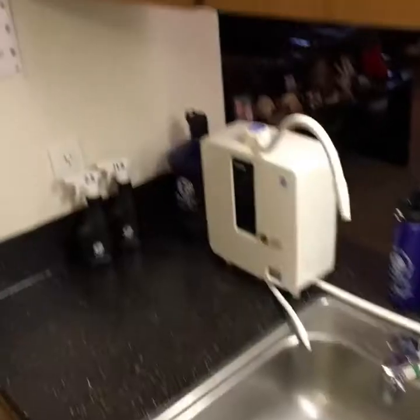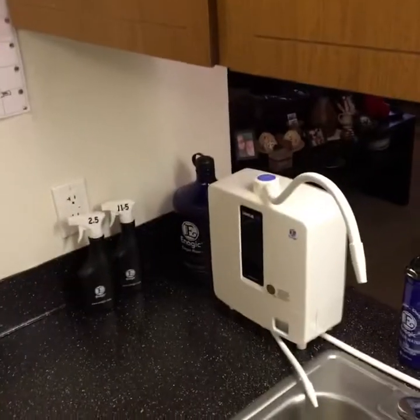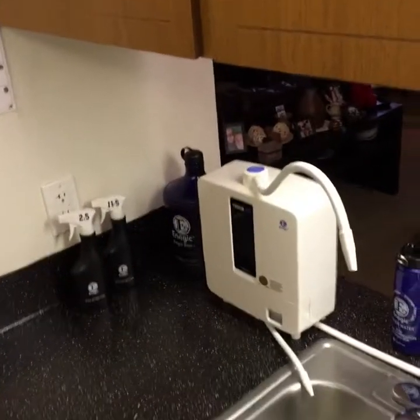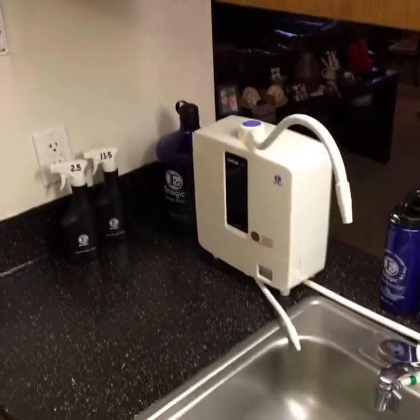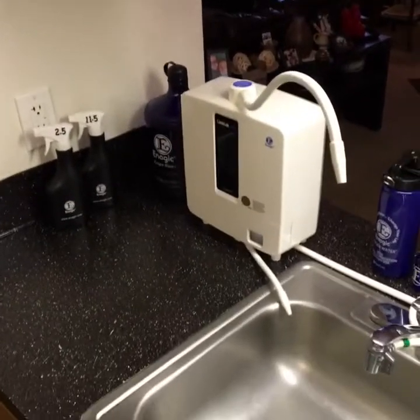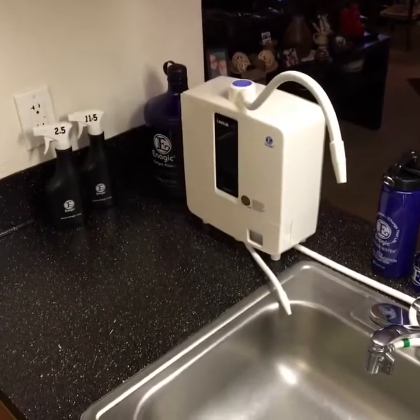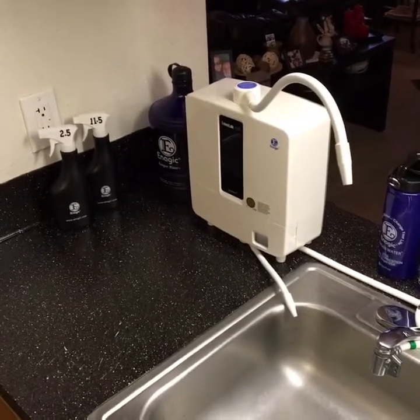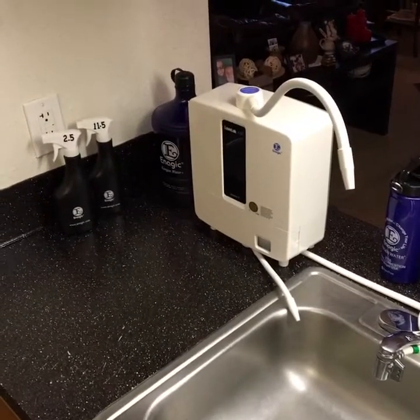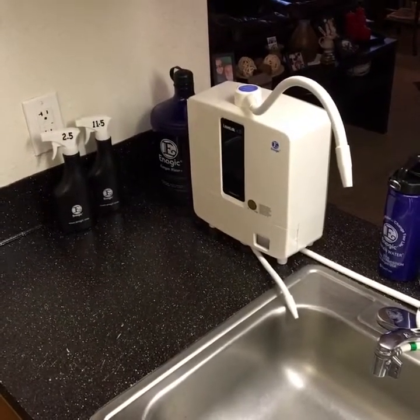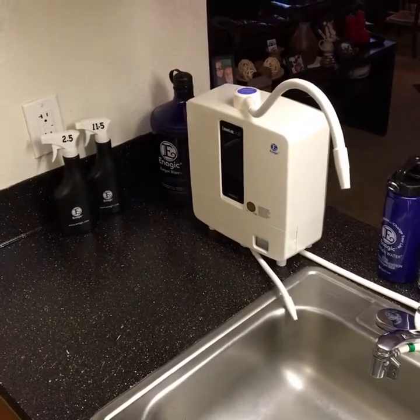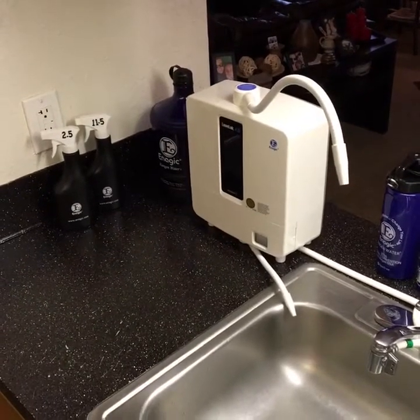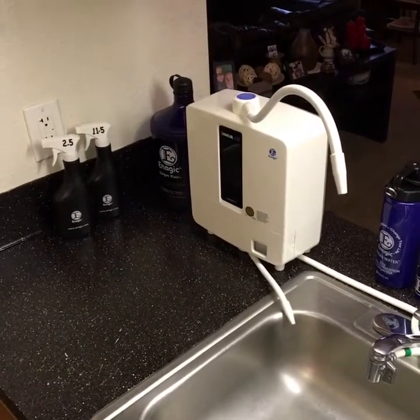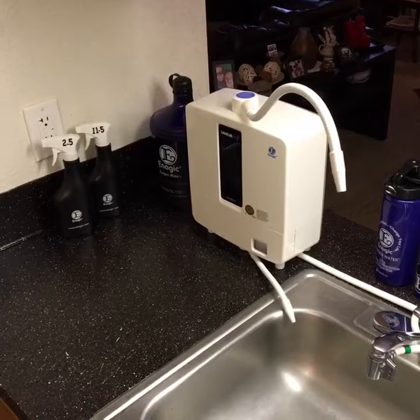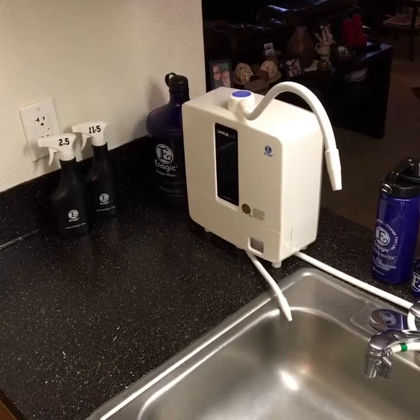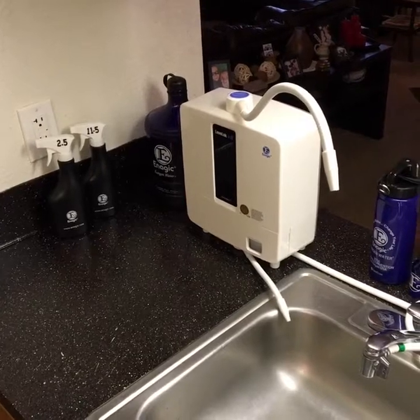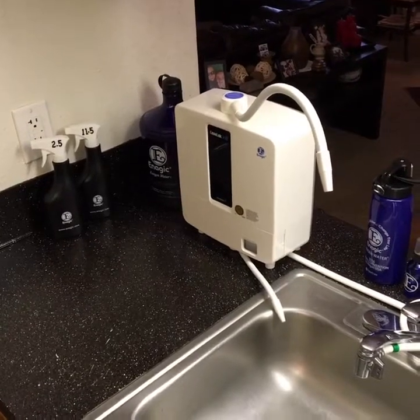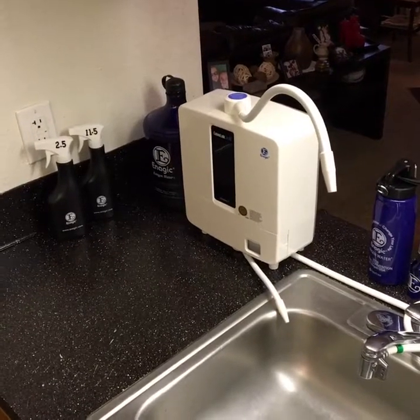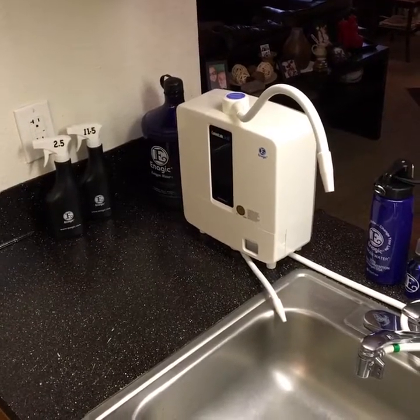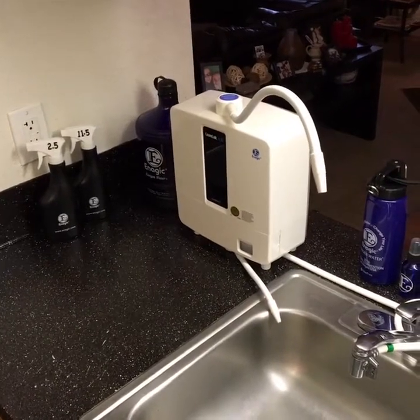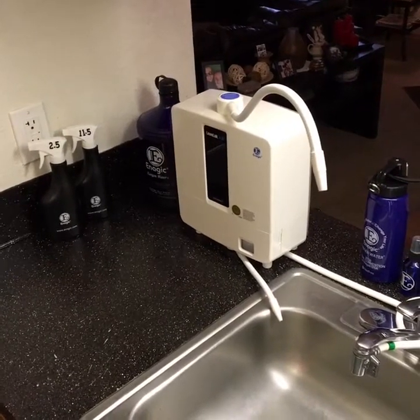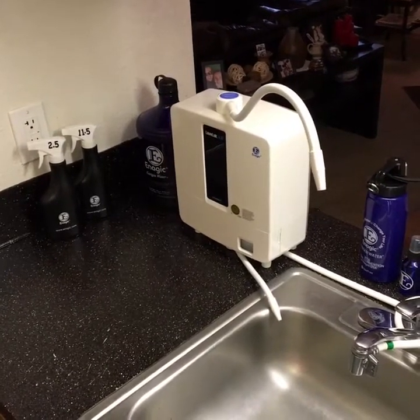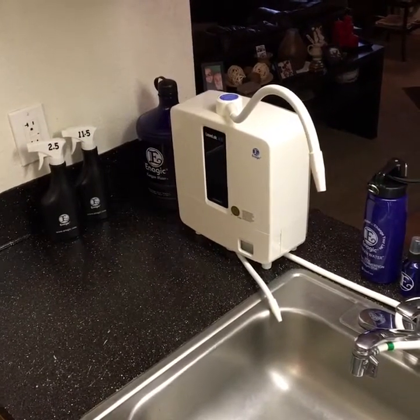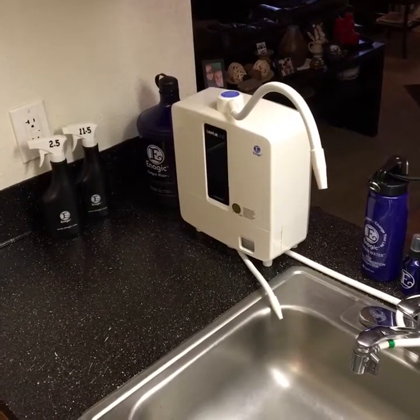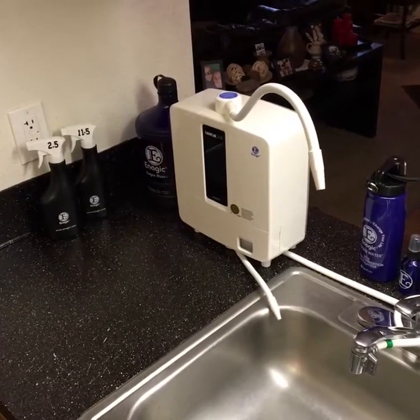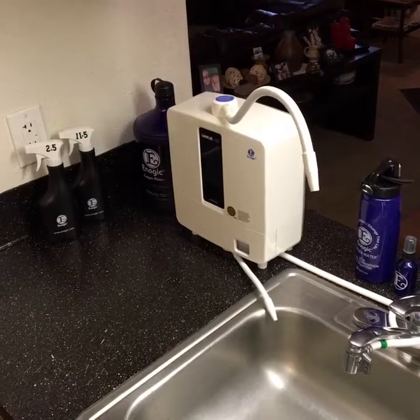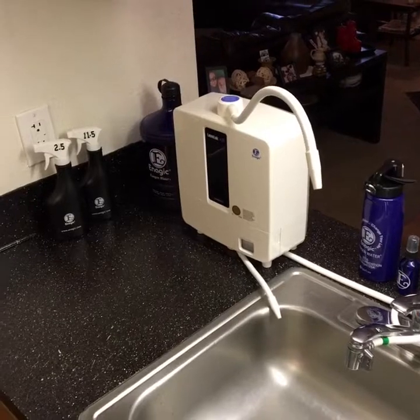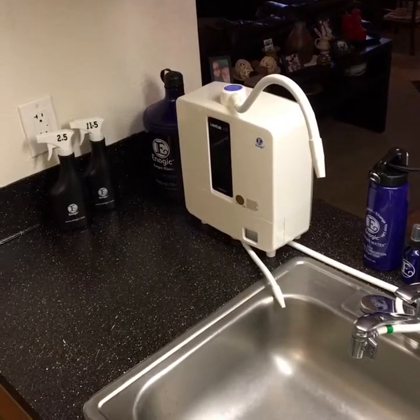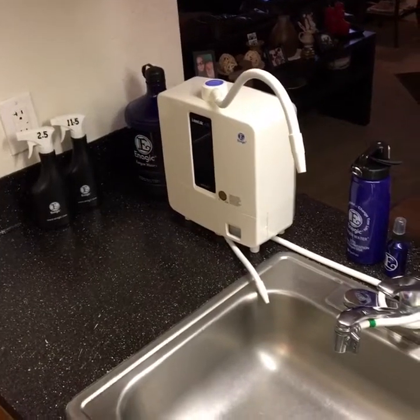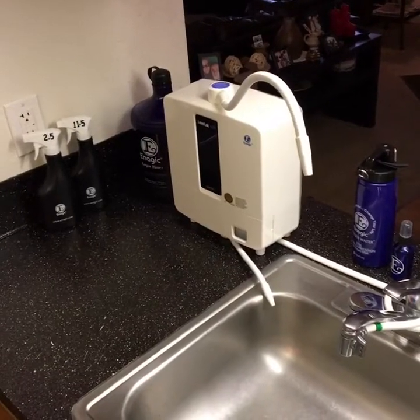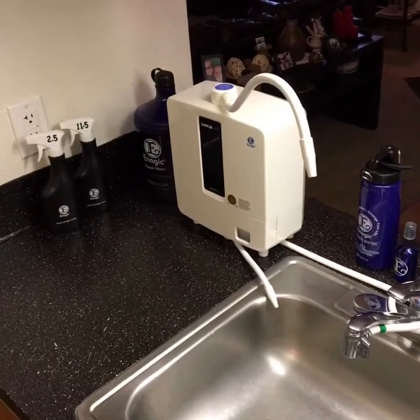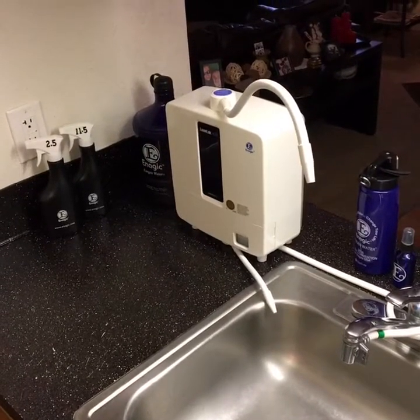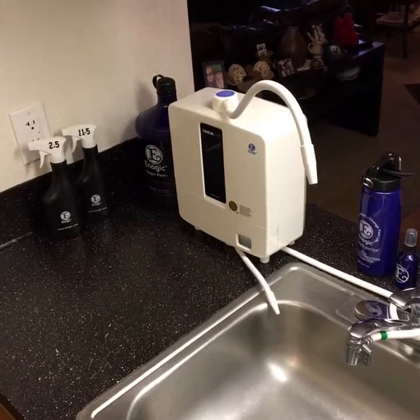Hey guys, this is Kevin and Sarah Shabbat. We're live and the purpose of this live video is to show you how to properly calibrate the Milwaukee MW500 ORP meter.